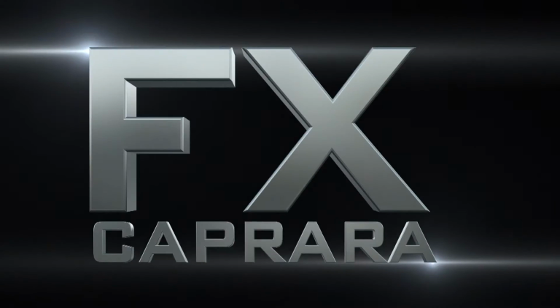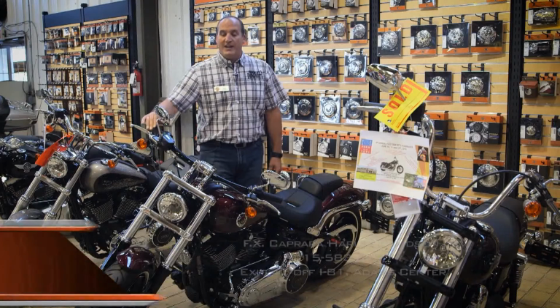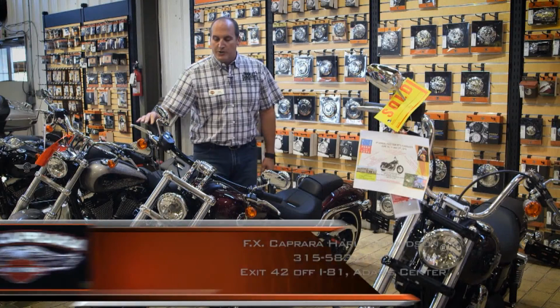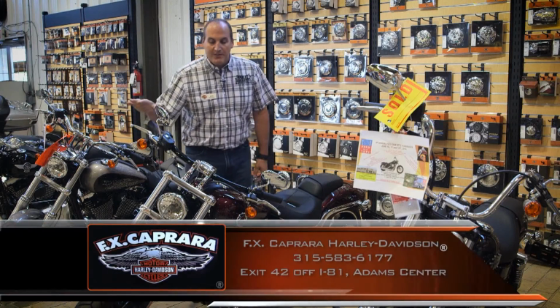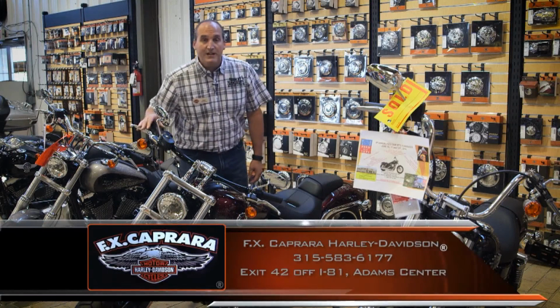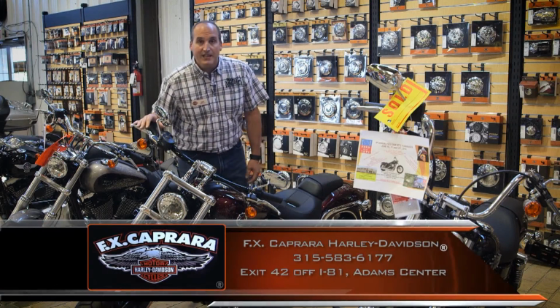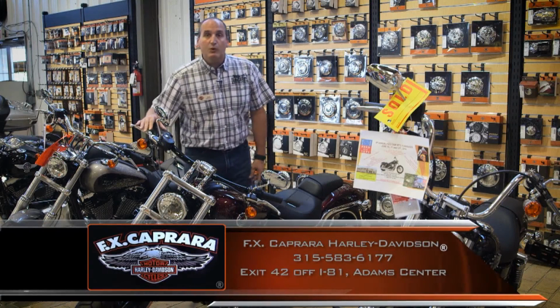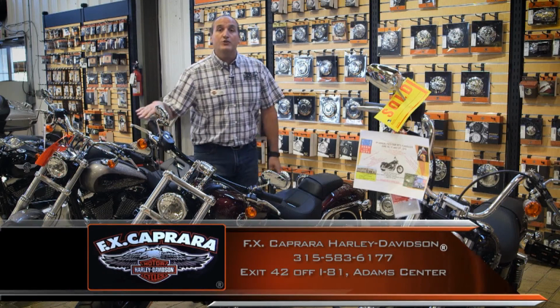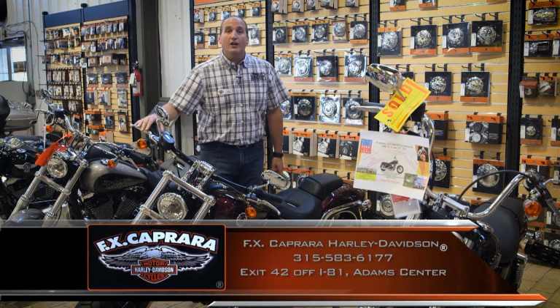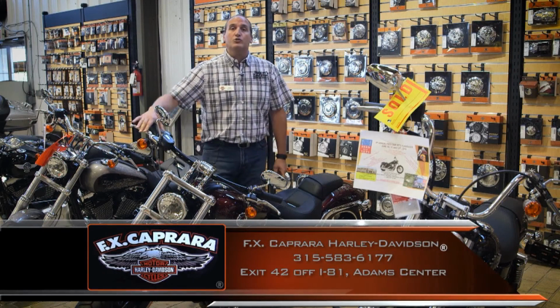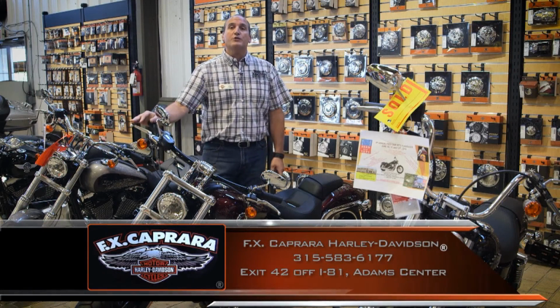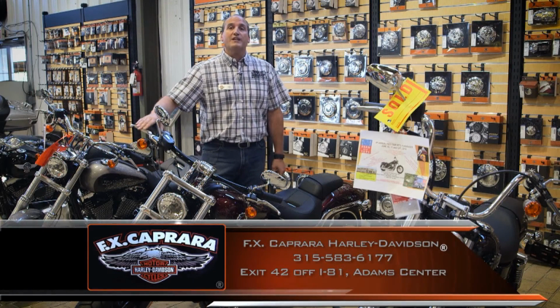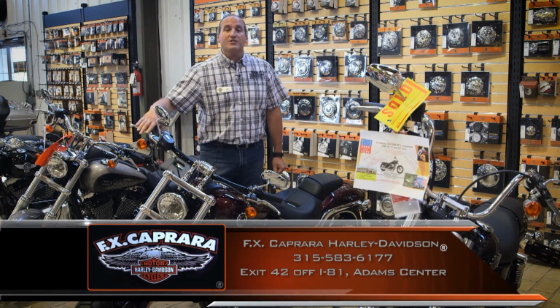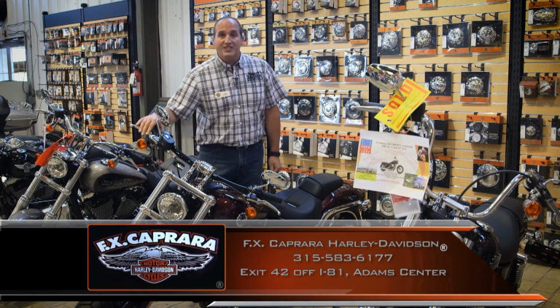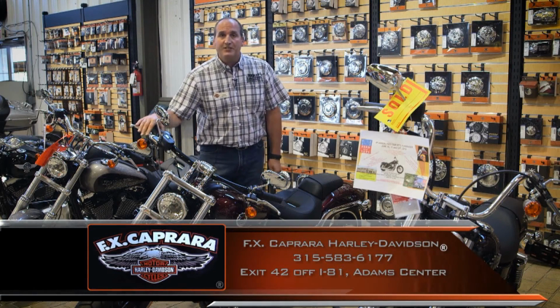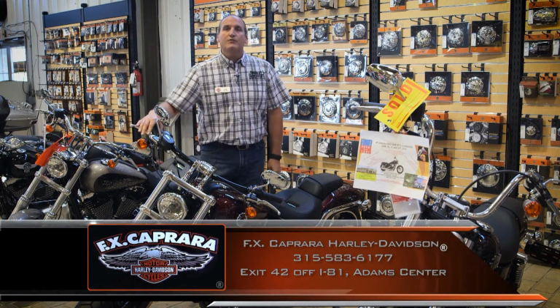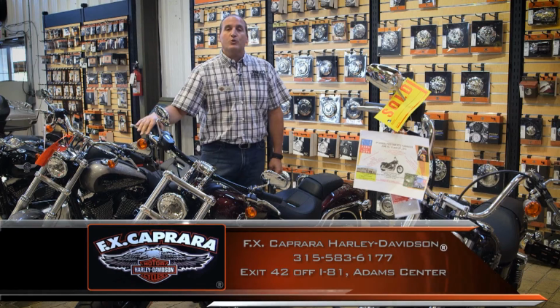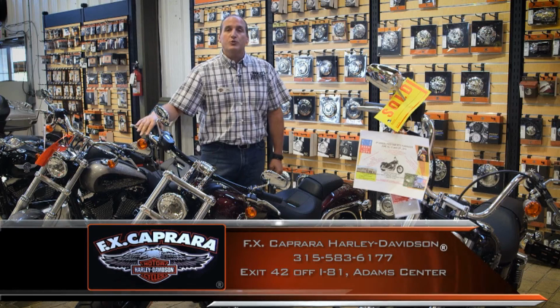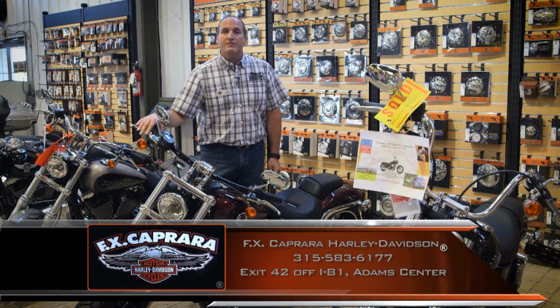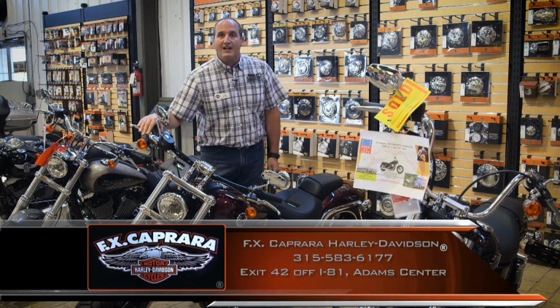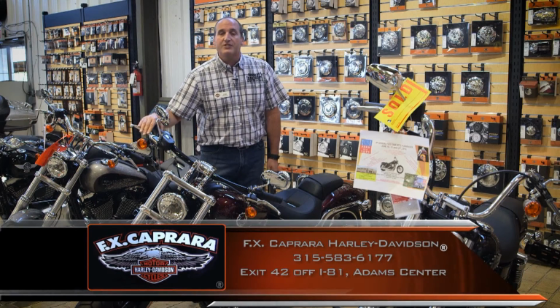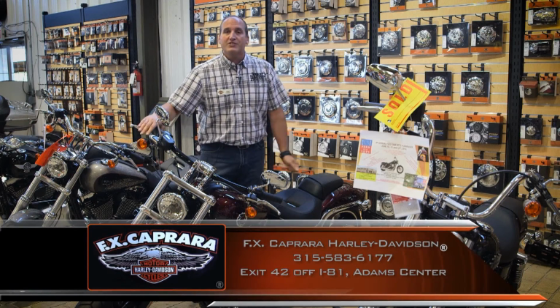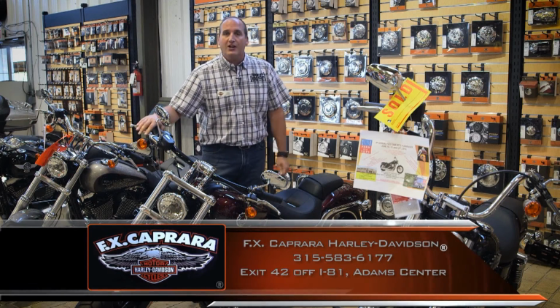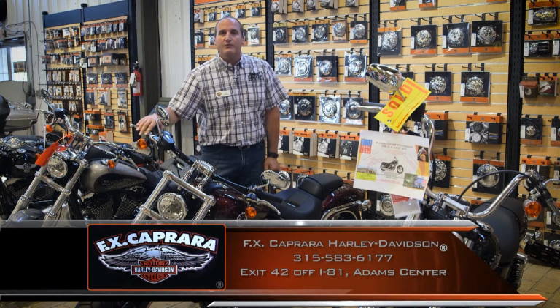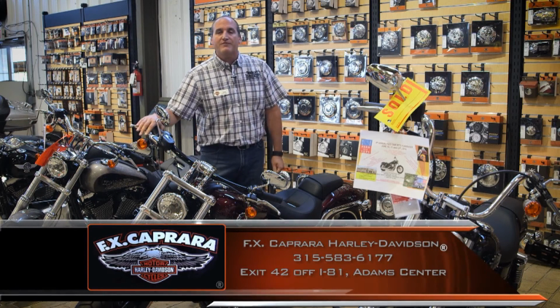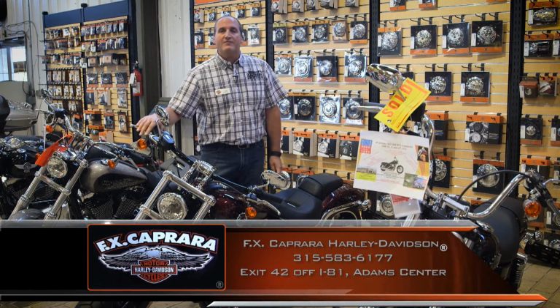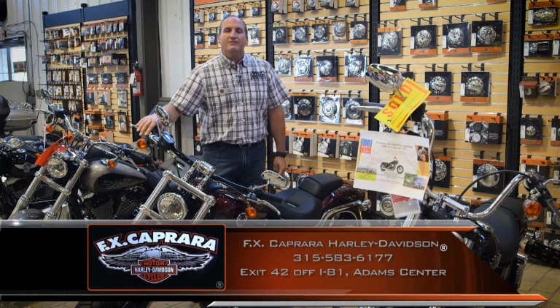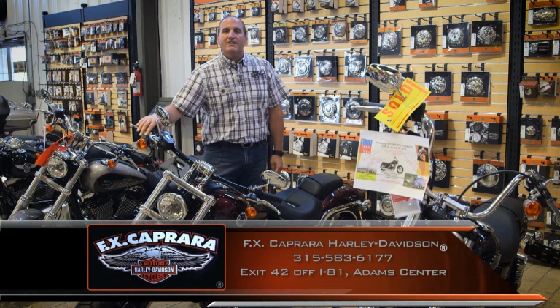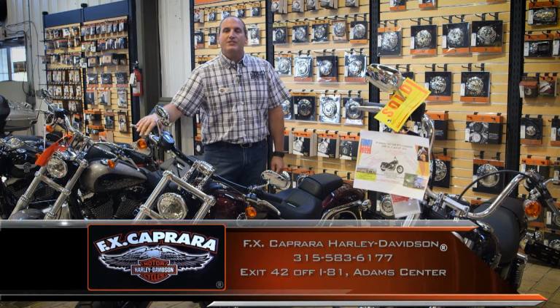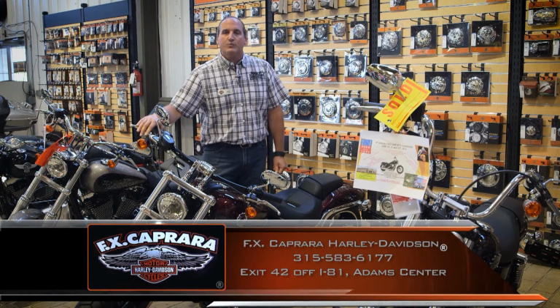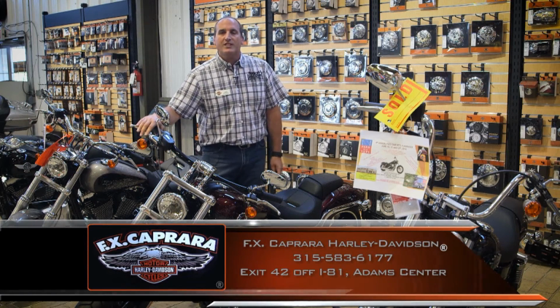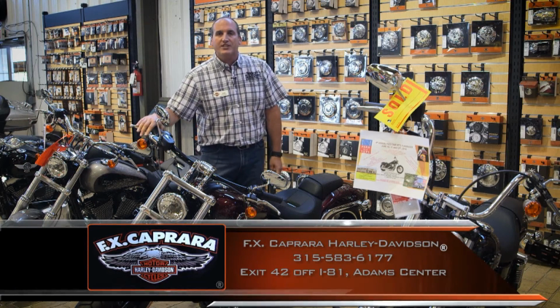When you're ready, we'll store your bike for the season for as low as $250. Give us a call at 315-583-6177.